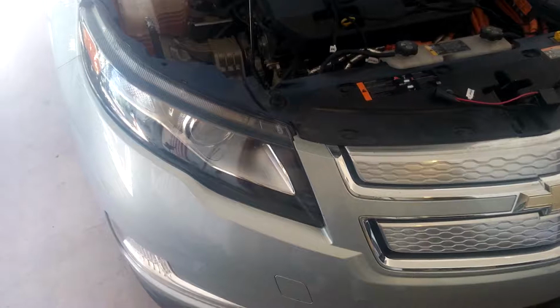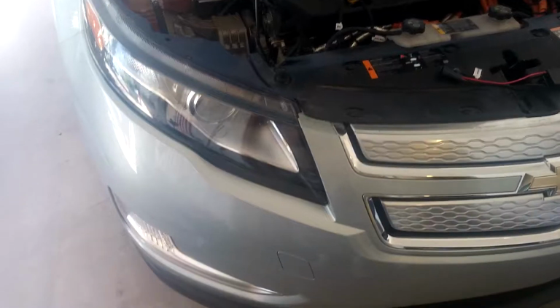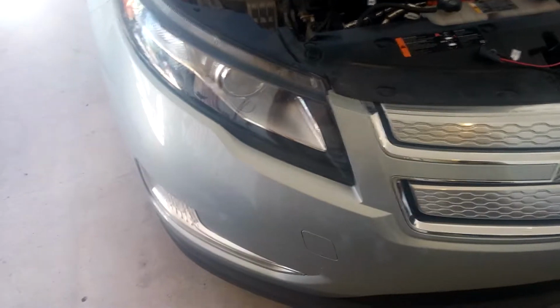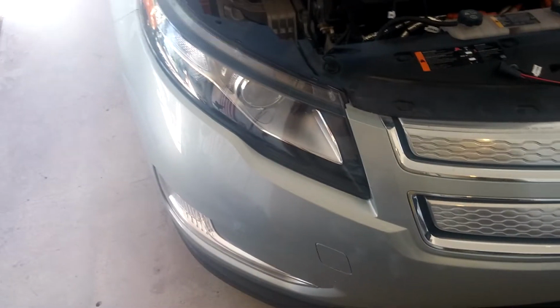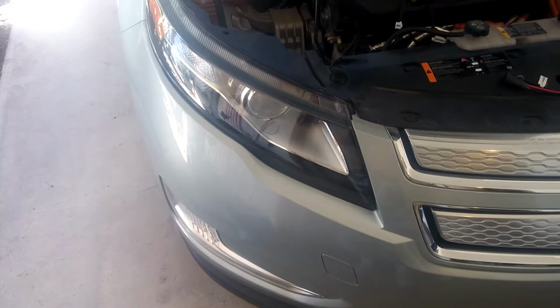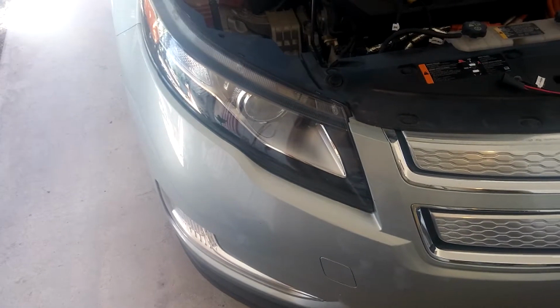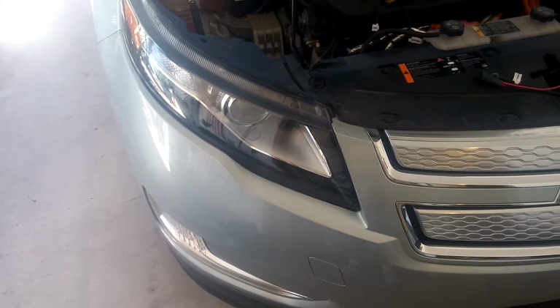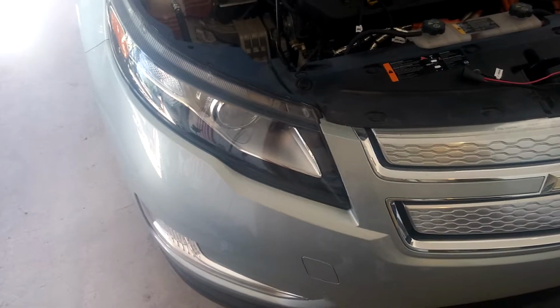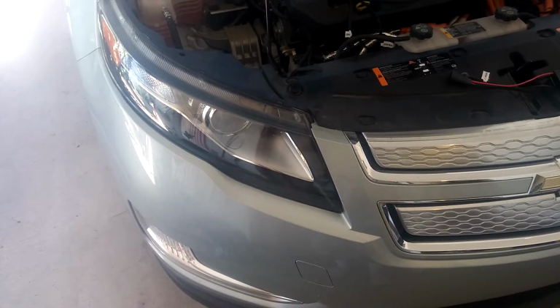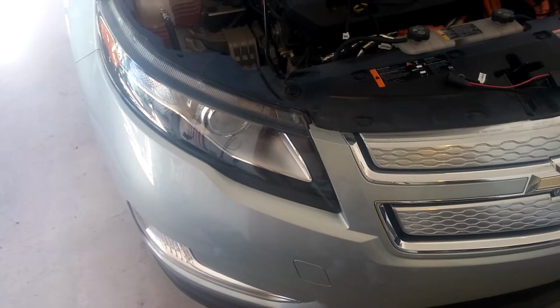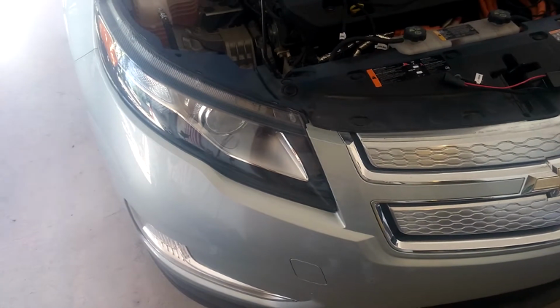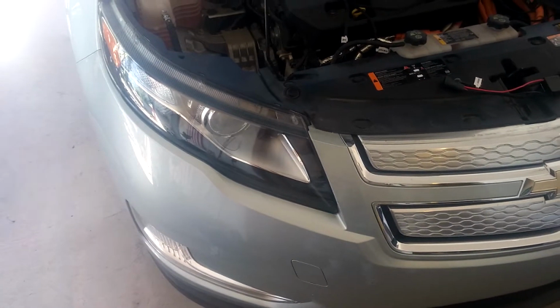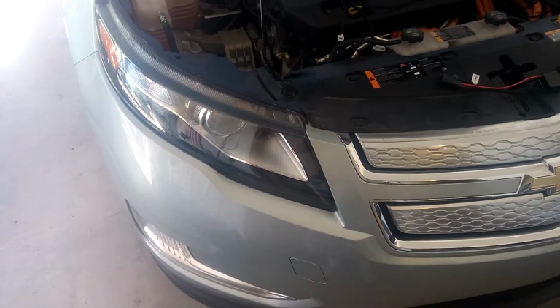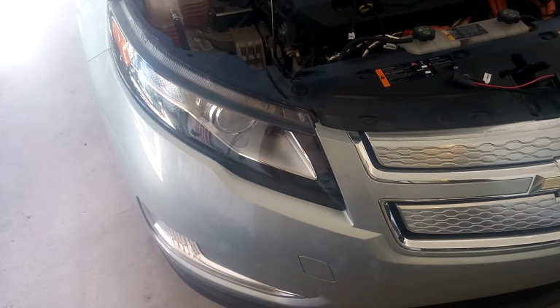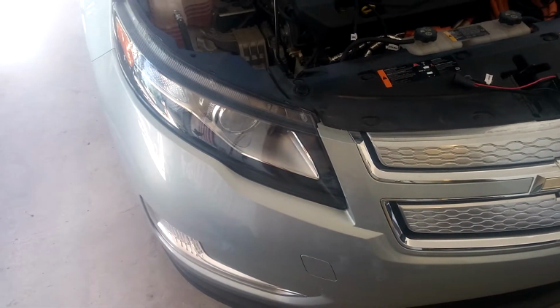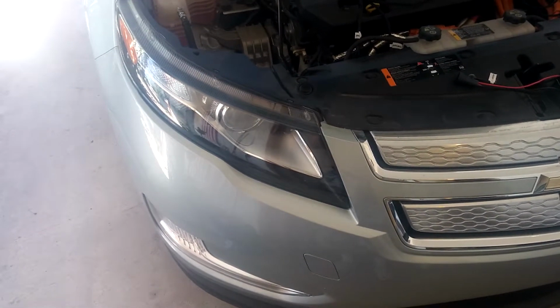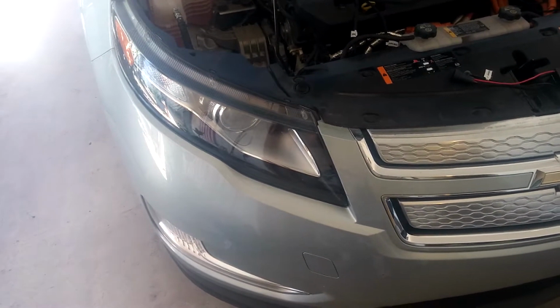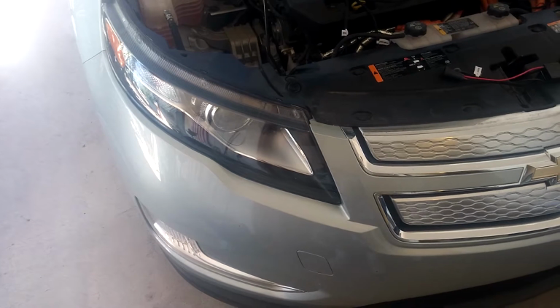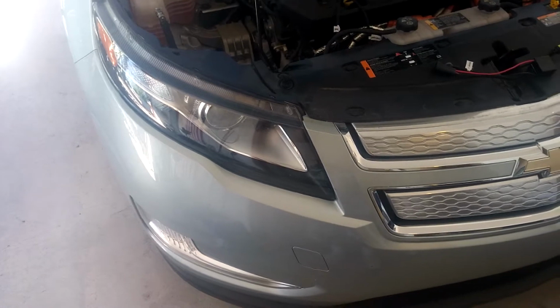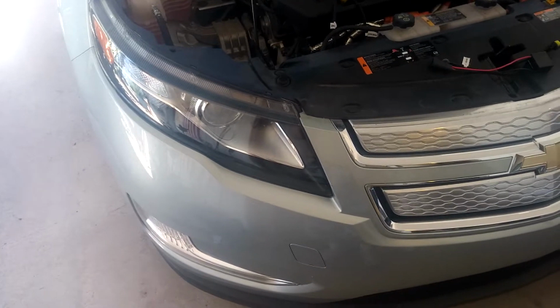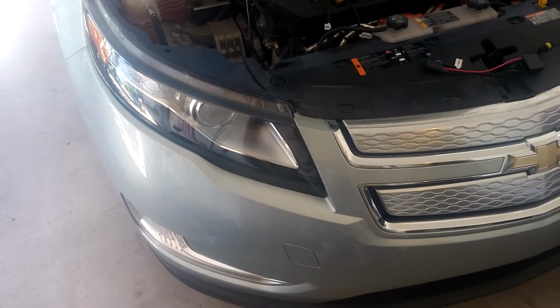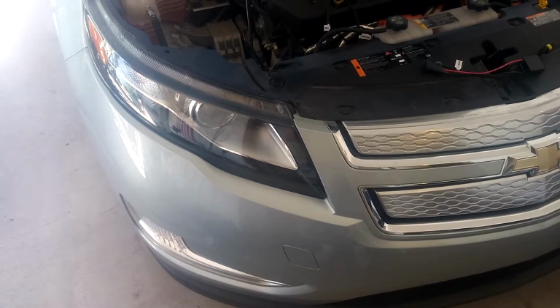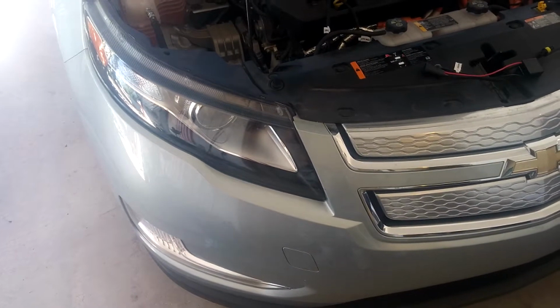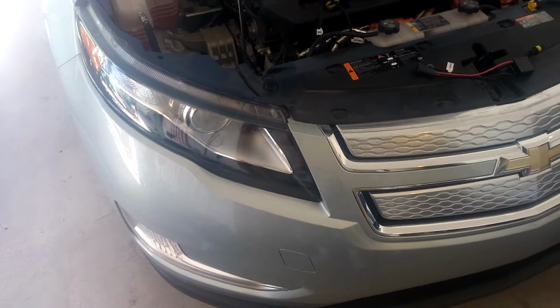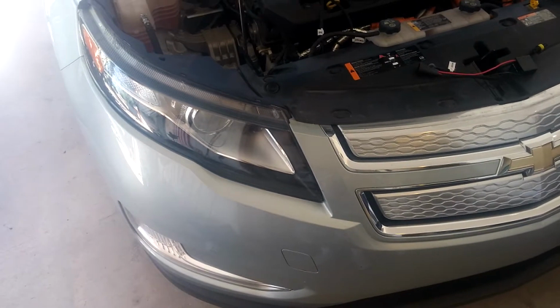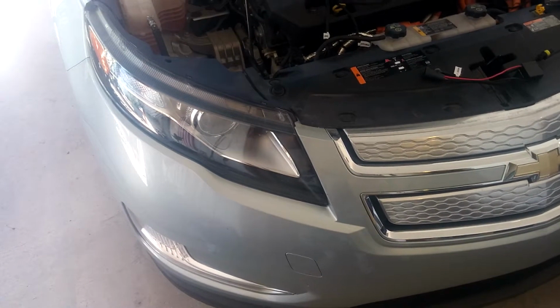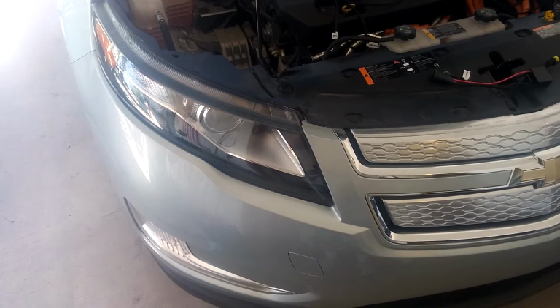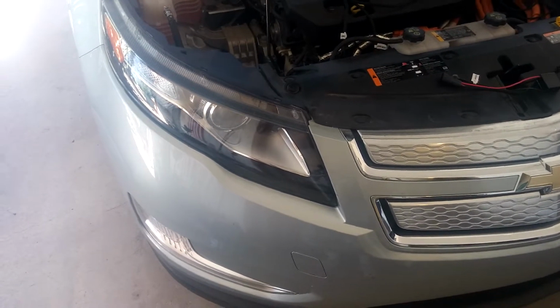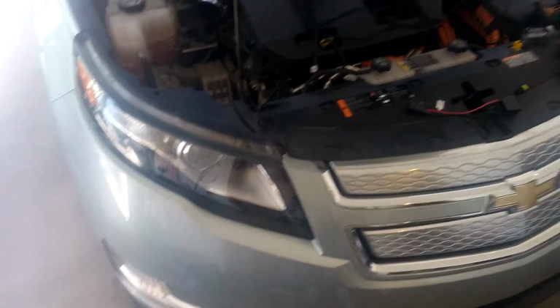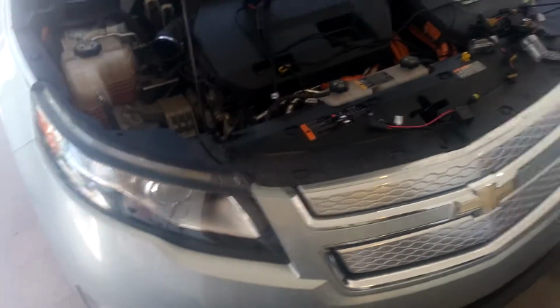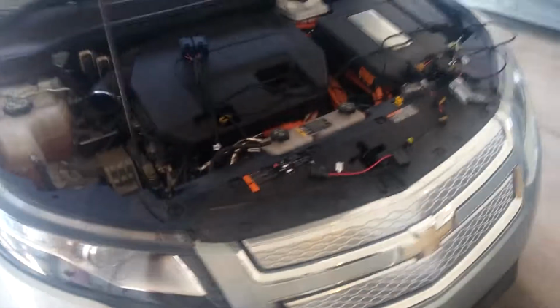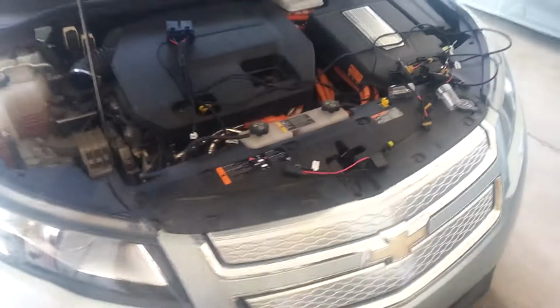It's a single bulb. They use a servo-activated shutter for your high beams, so you really are doing everything off one bulb with this car.